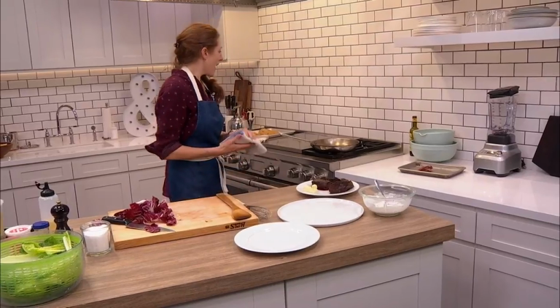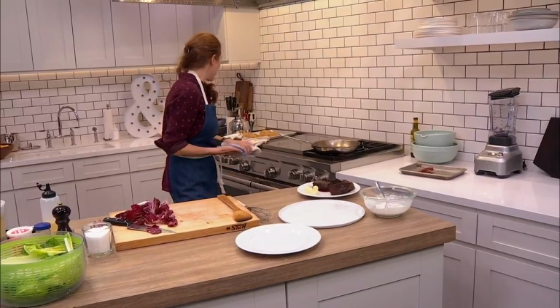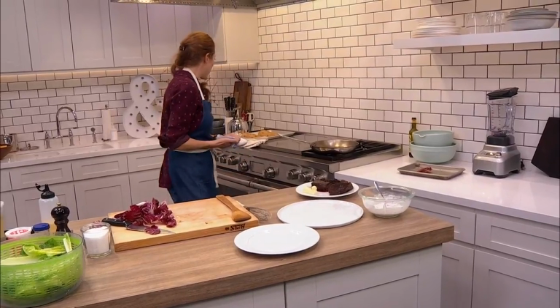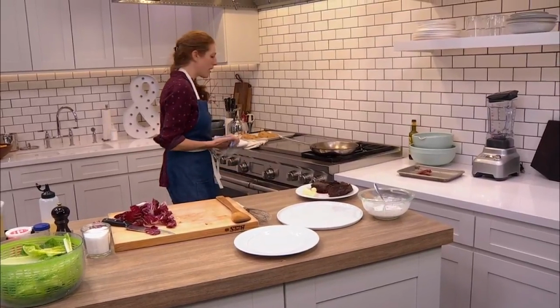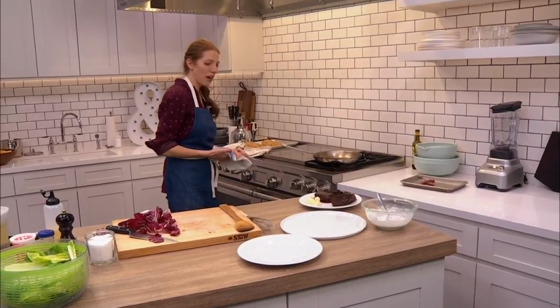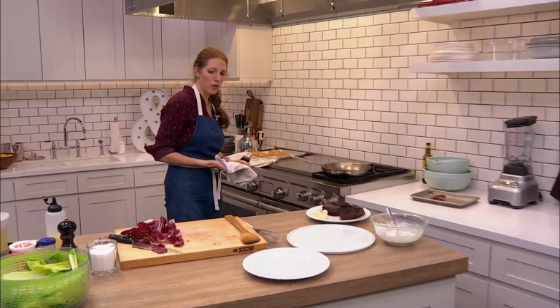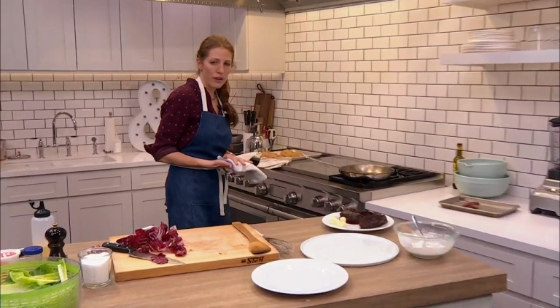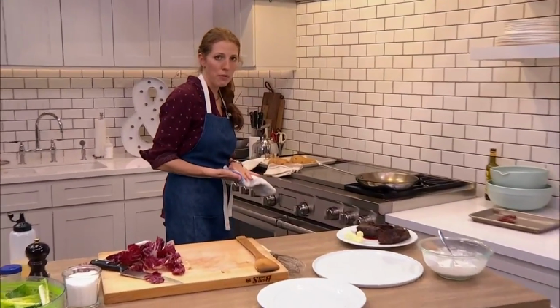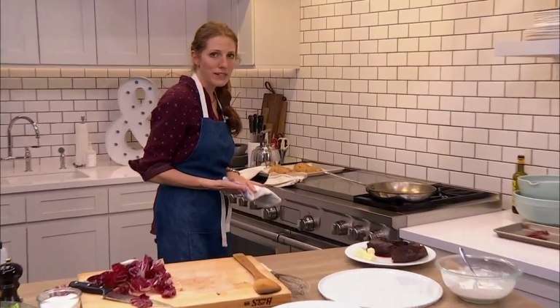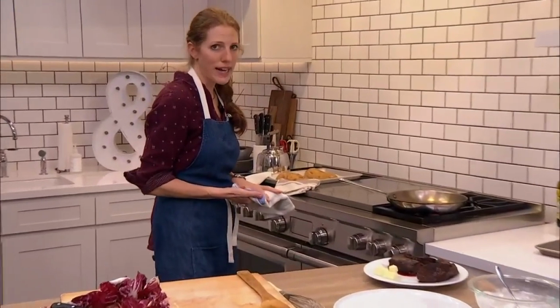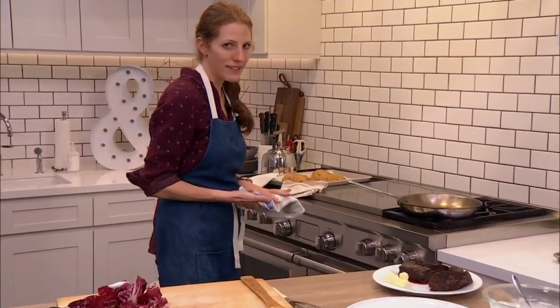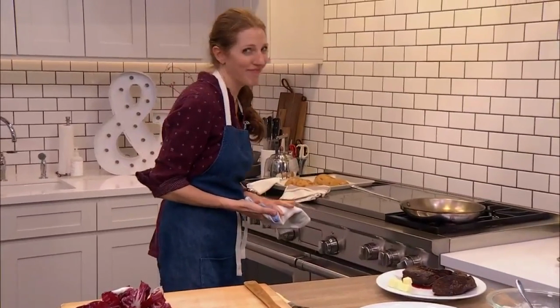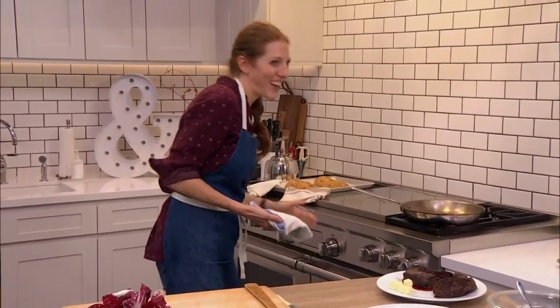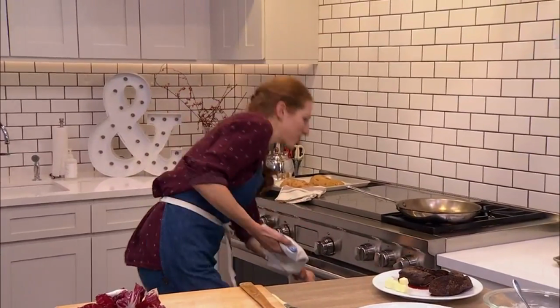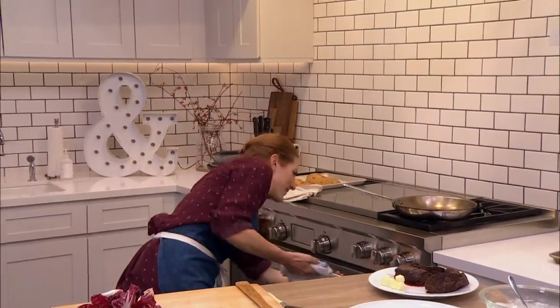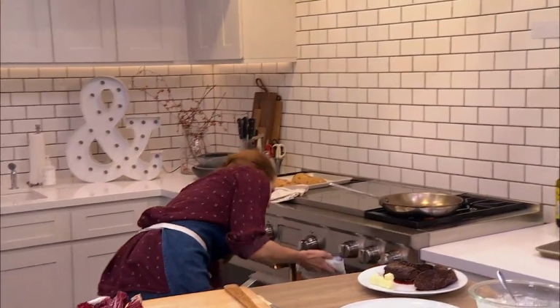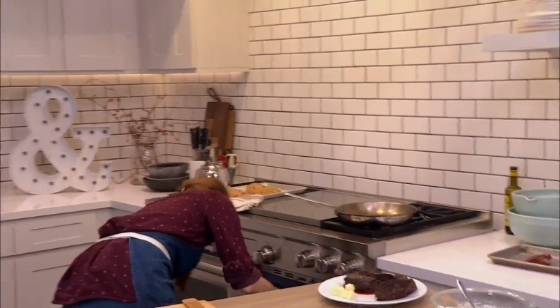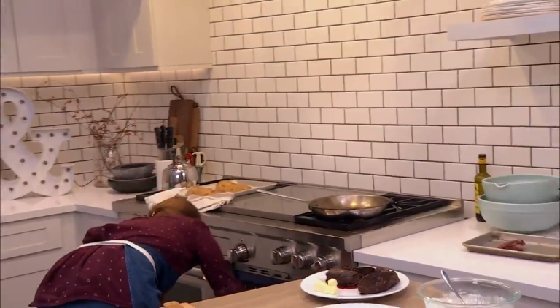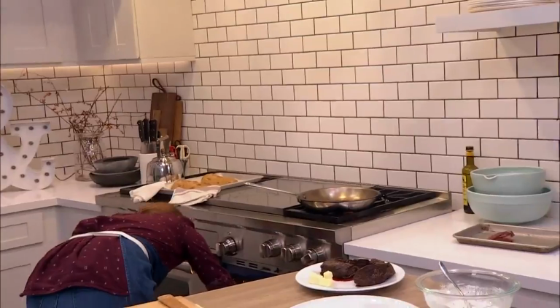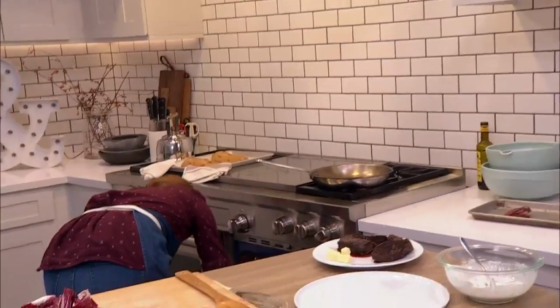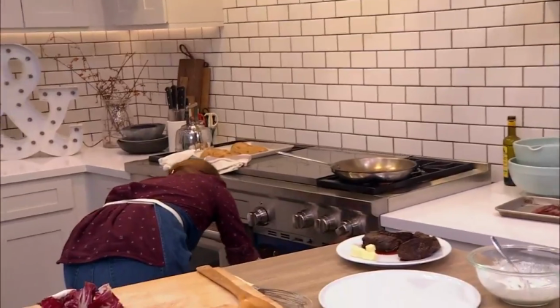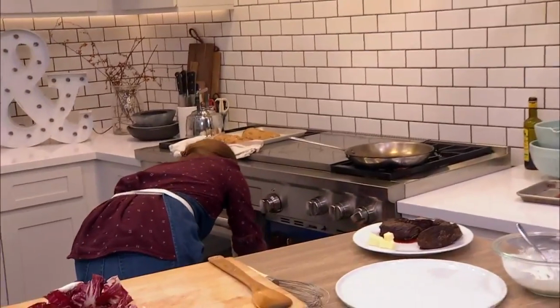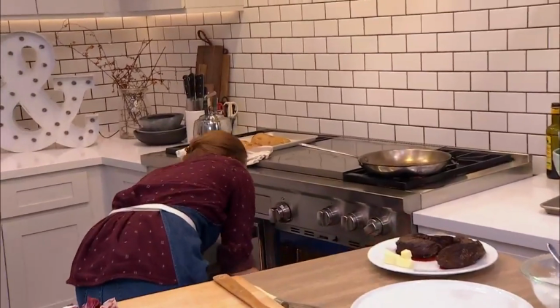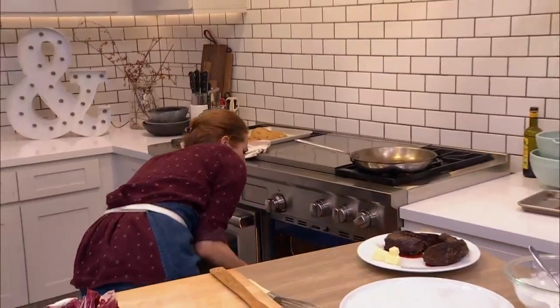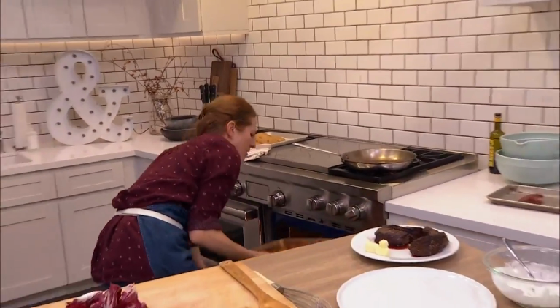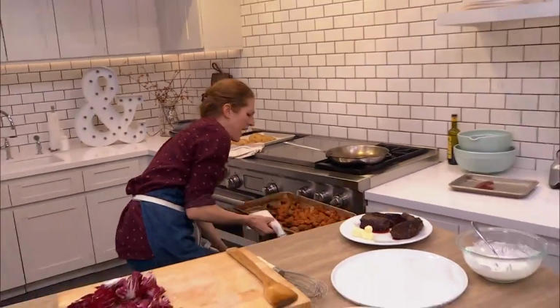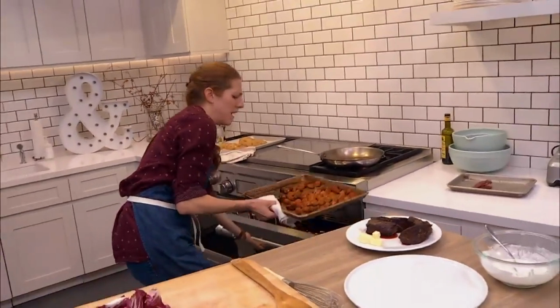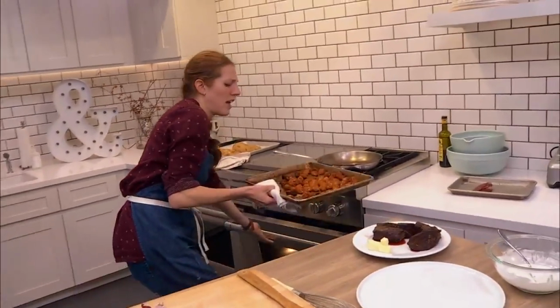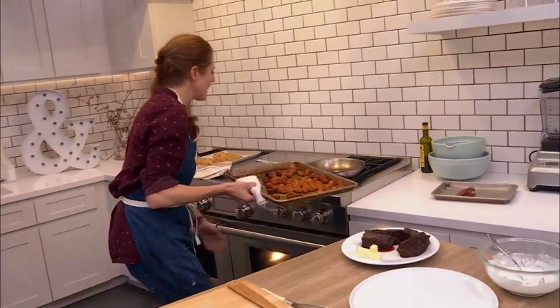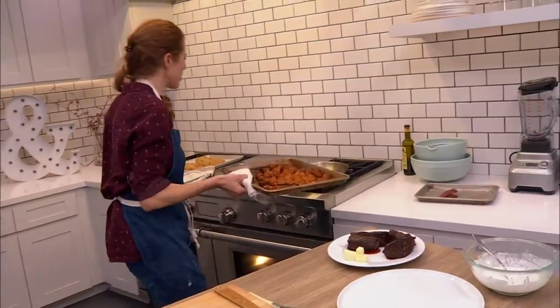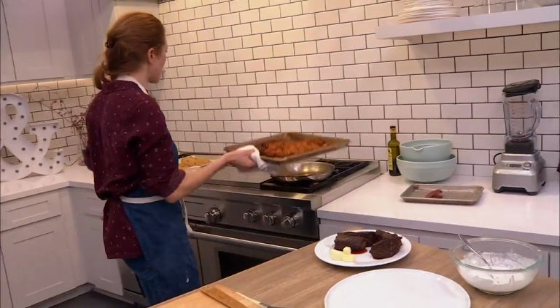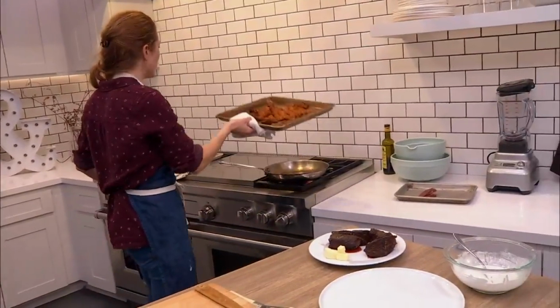Remember we have surprise tots! Oh my gosh, they got a little bit dark — but that's okay. I'll eat the dark ones.